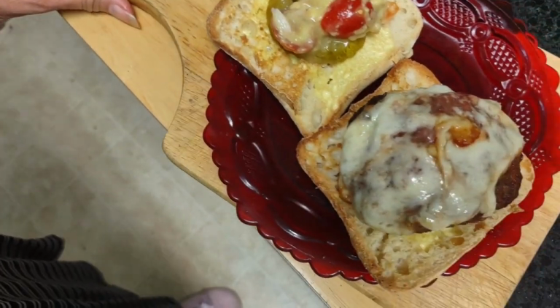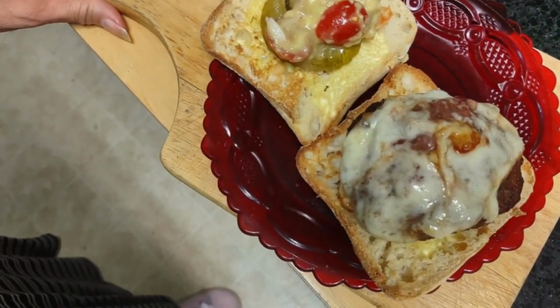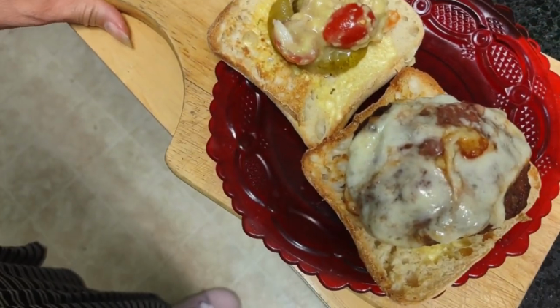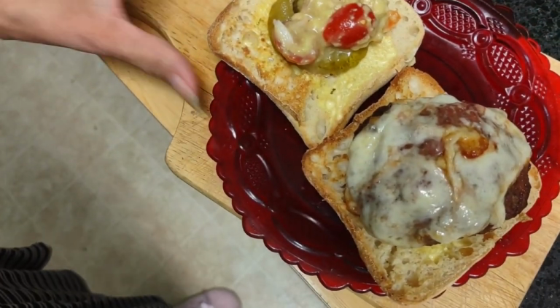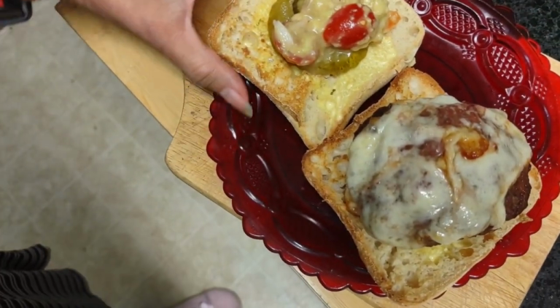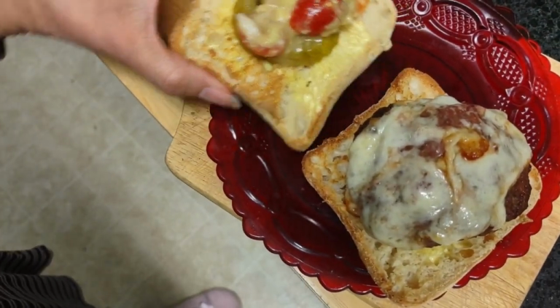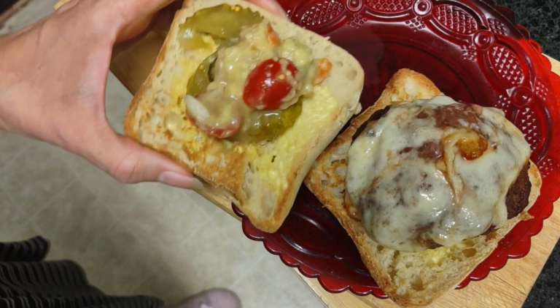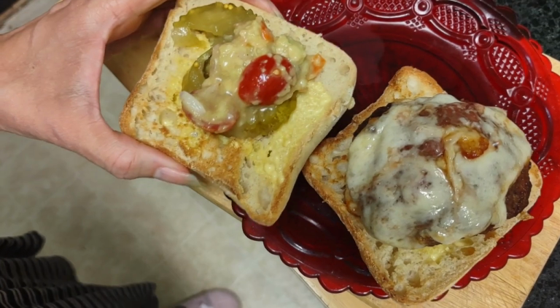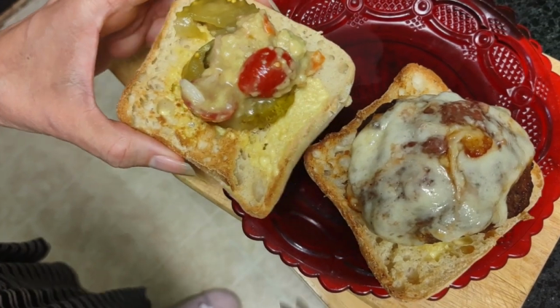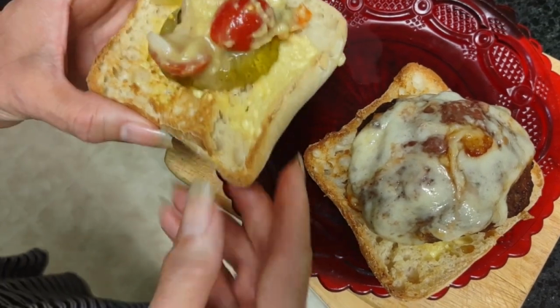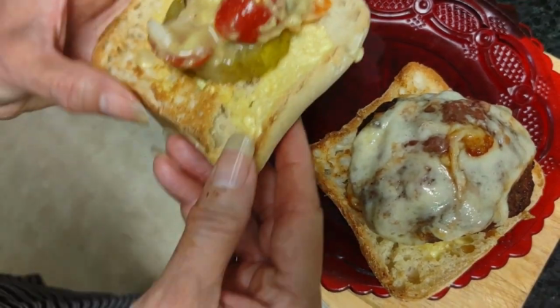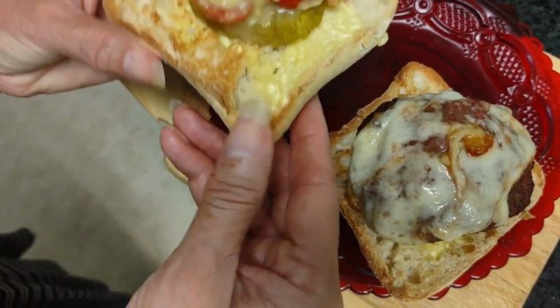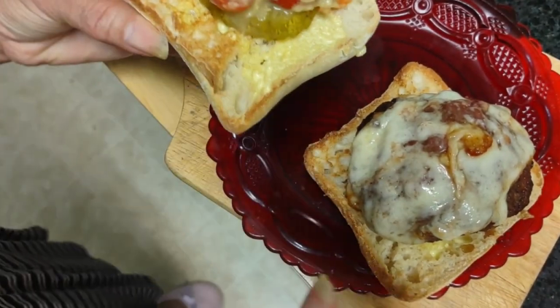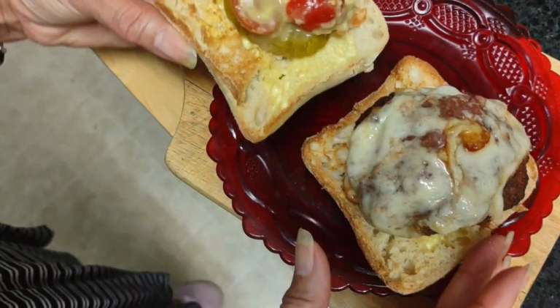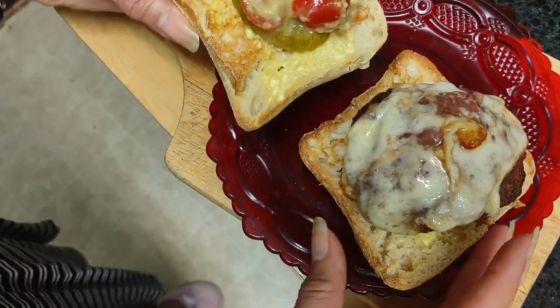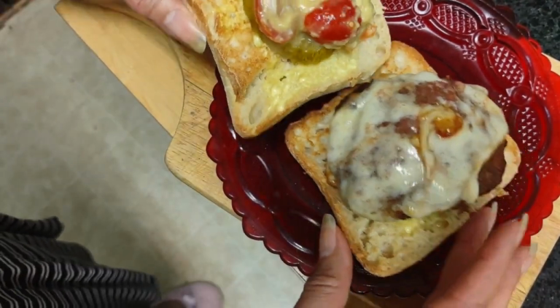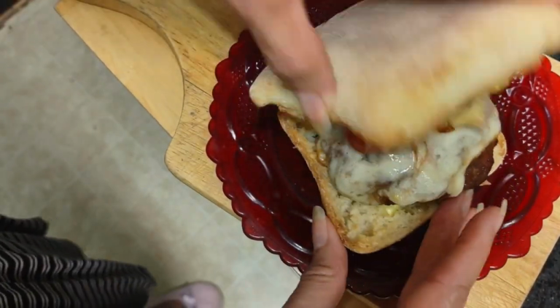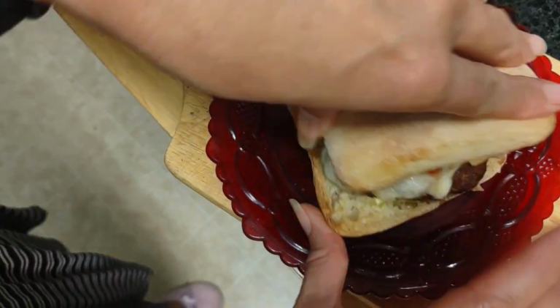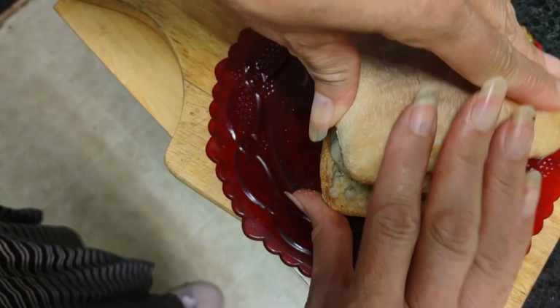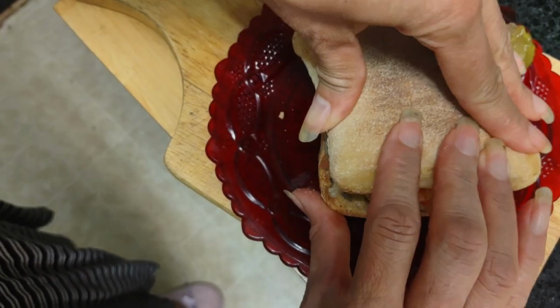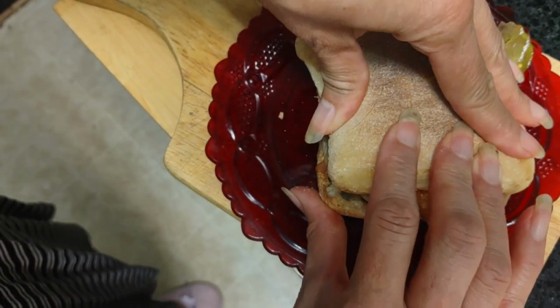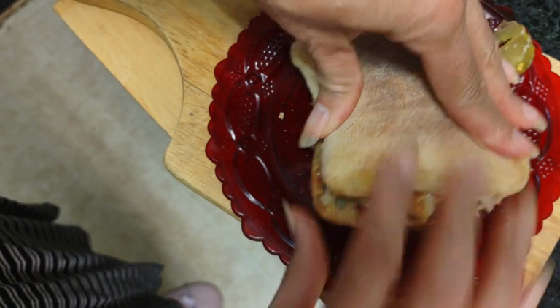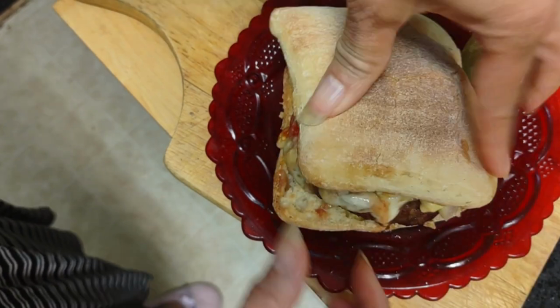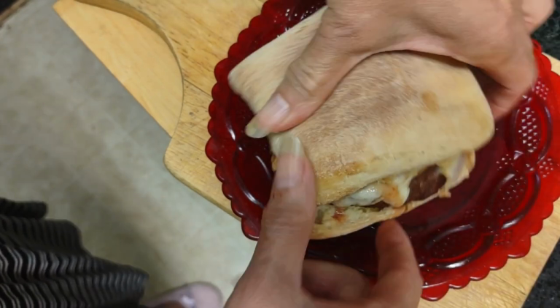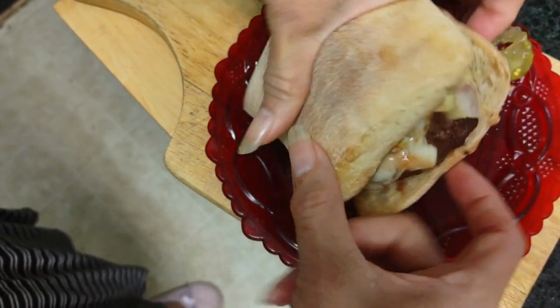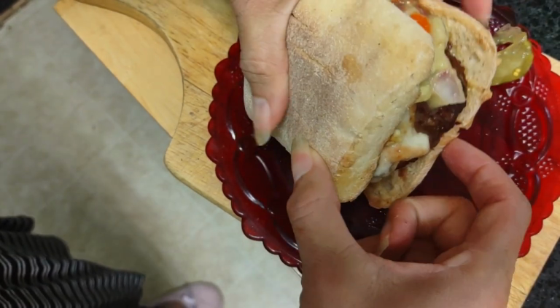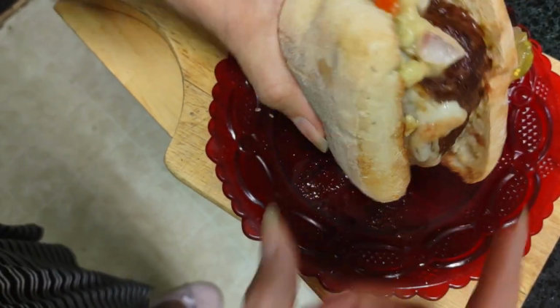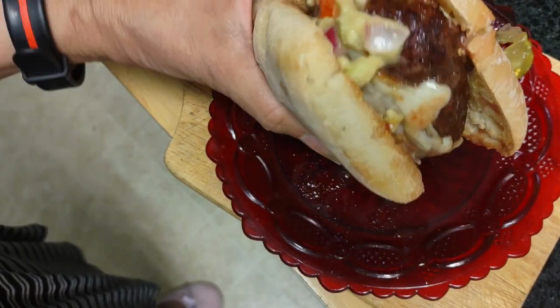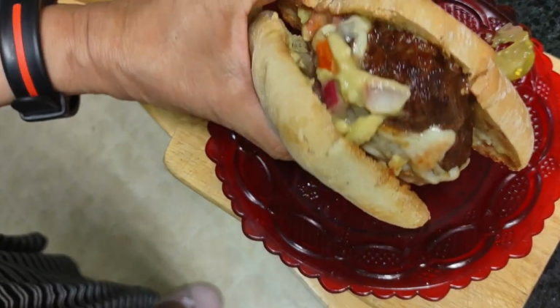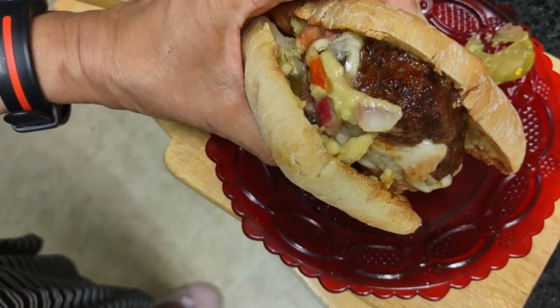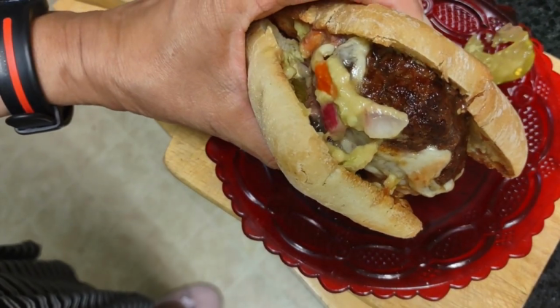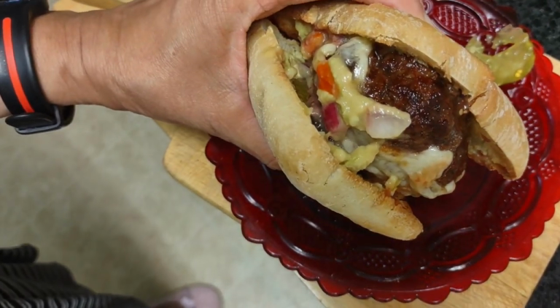Here is my burger. How am I going to close this burger up? Remains to be seen. And press down — juicy as can be. Thank you for watching.